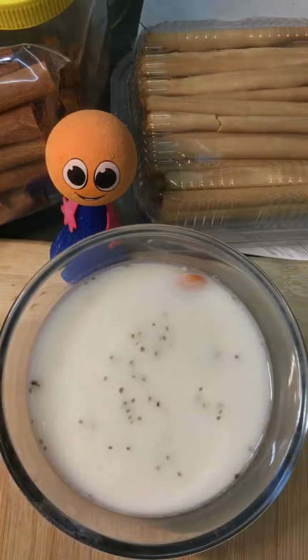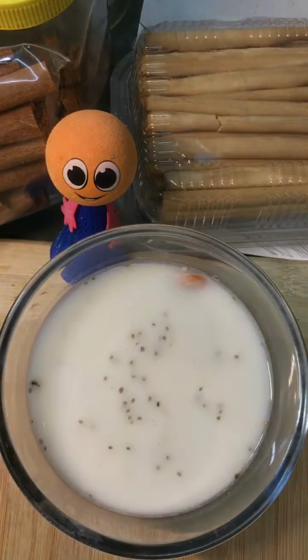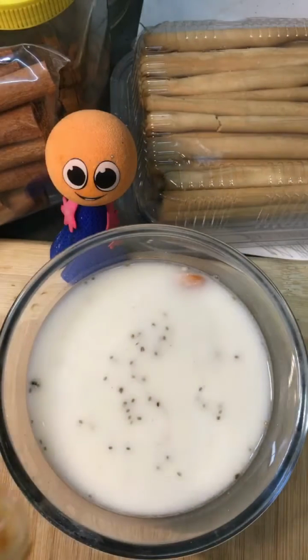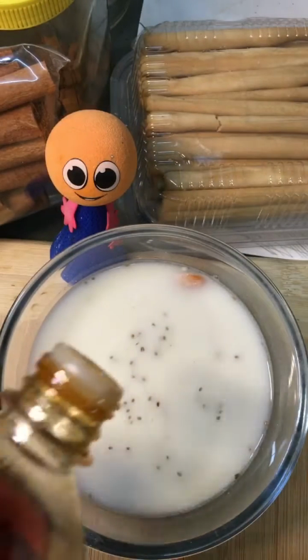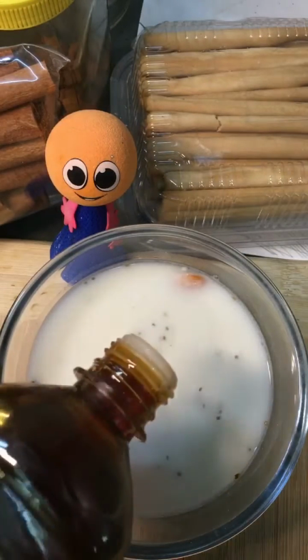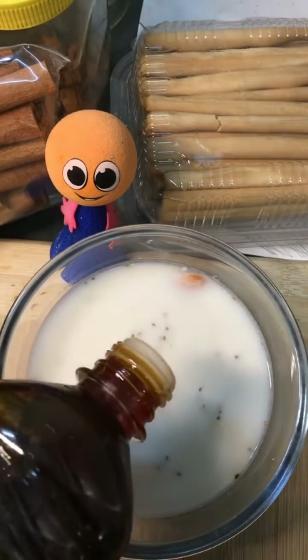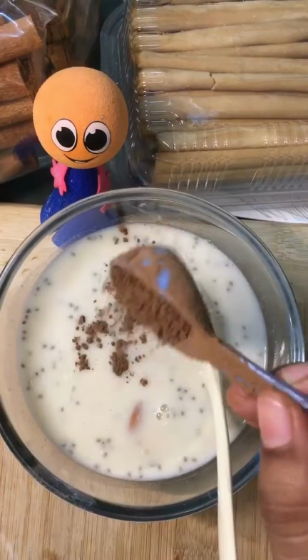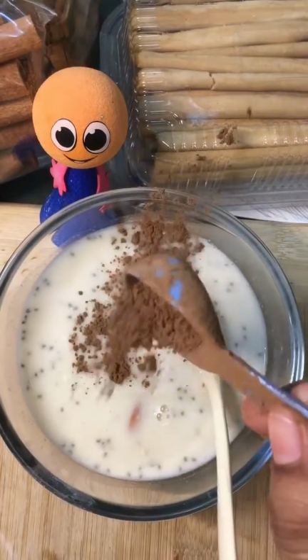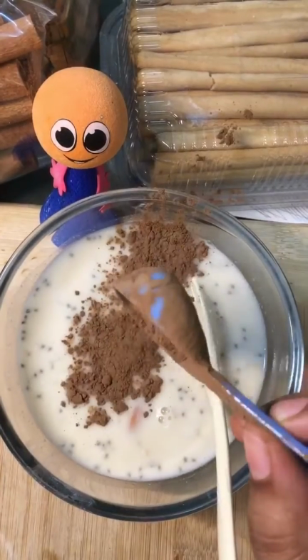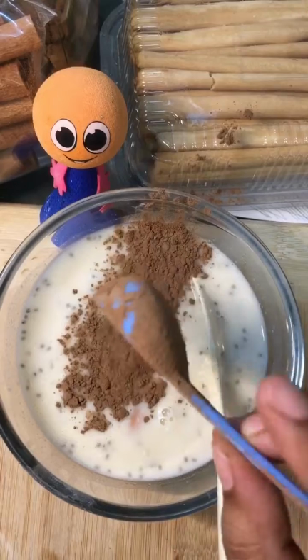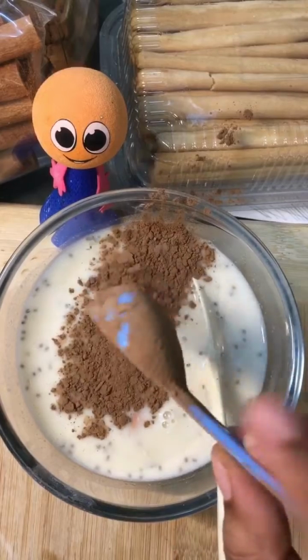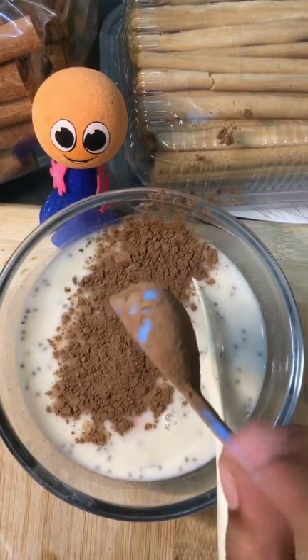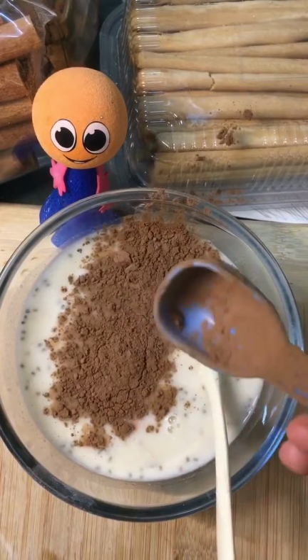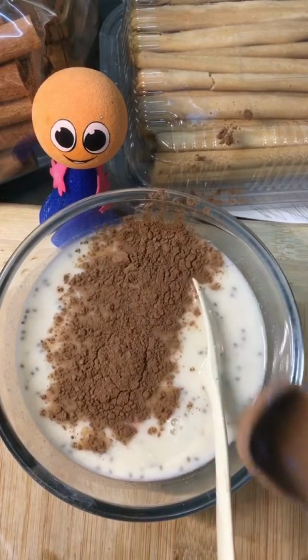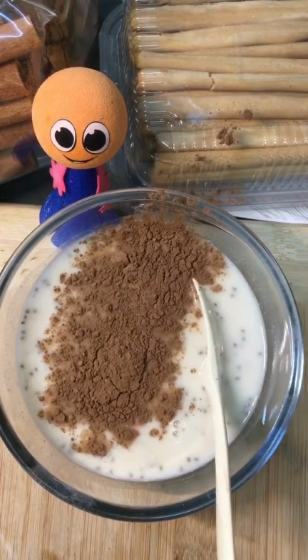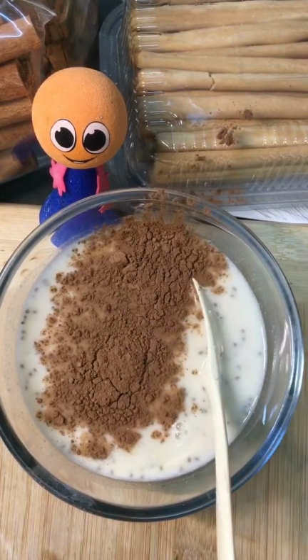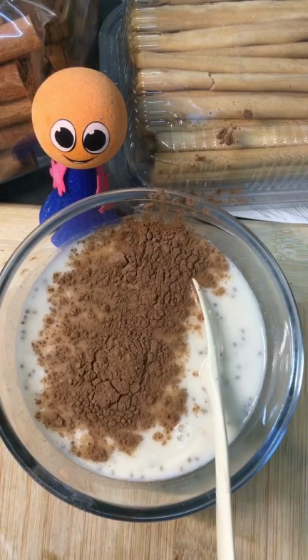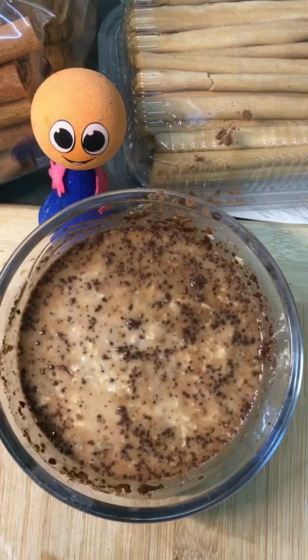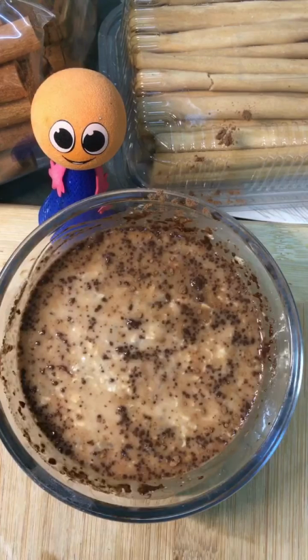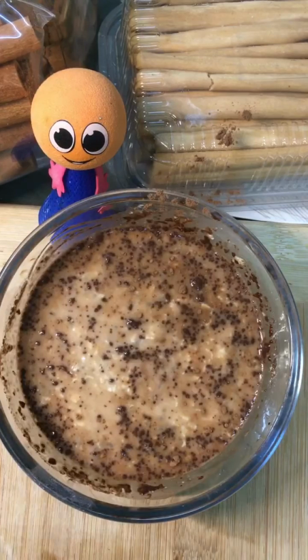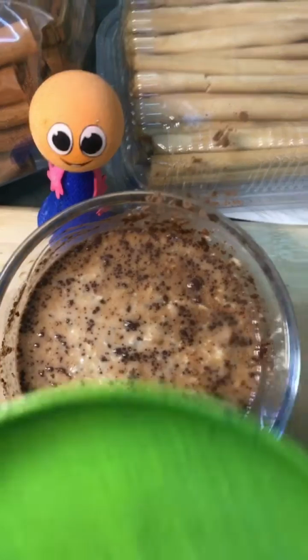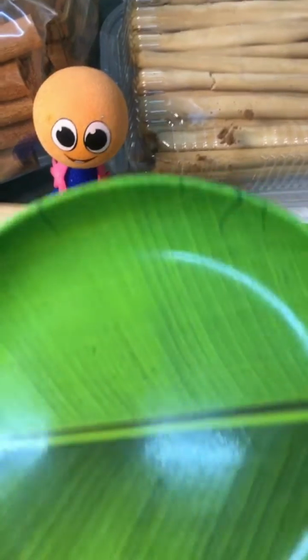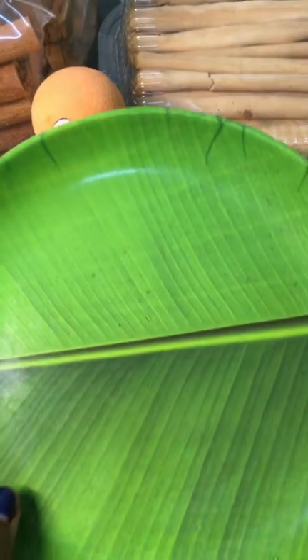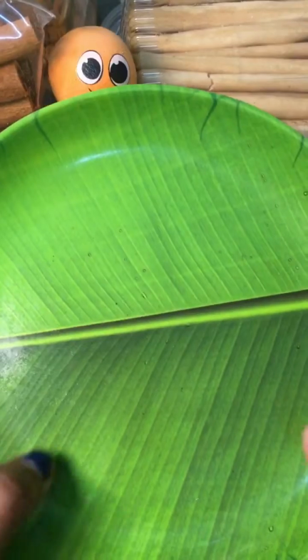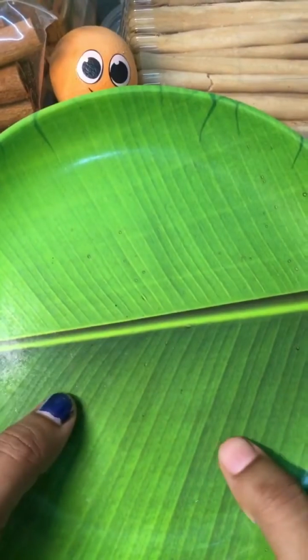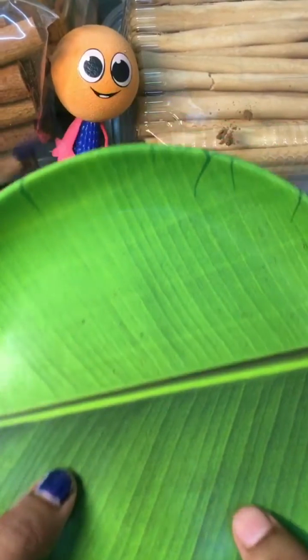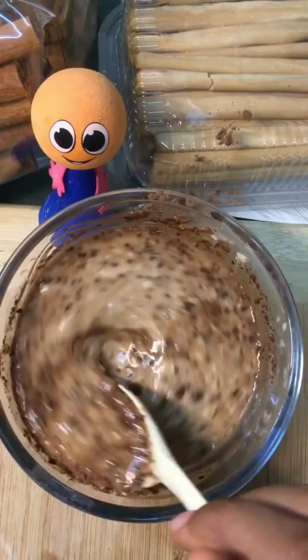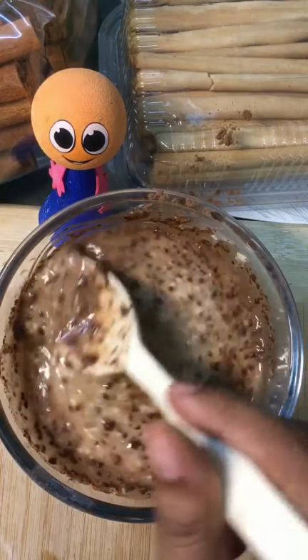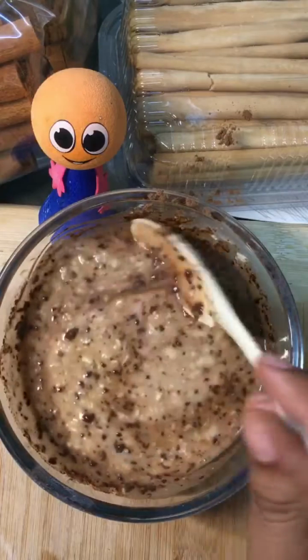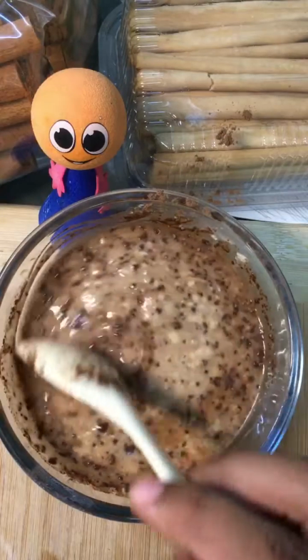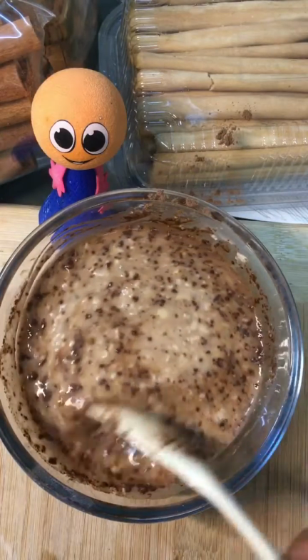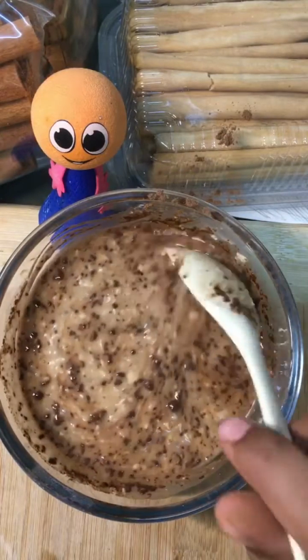Now I'm adding organic honey — I'm not using any sugar. I'm also adding some cocoa powder. Mix everything well, keep it in the fridge, and have it in the morning. I hope you like this video!